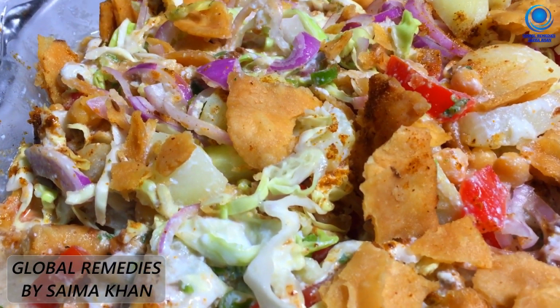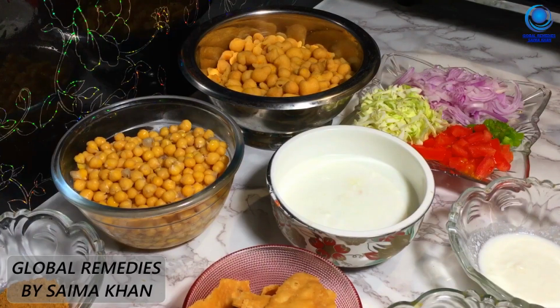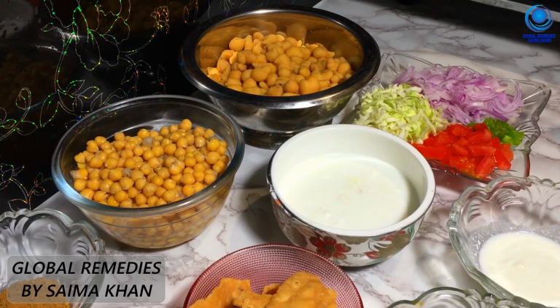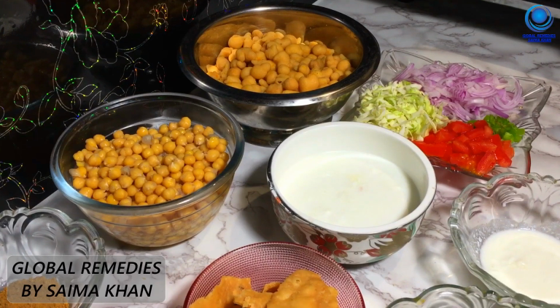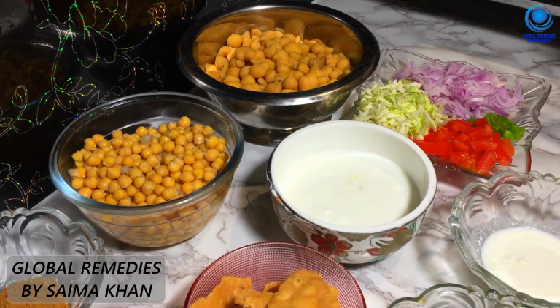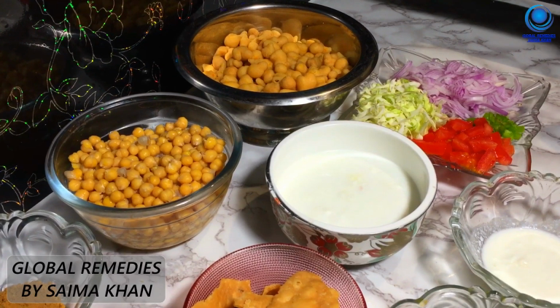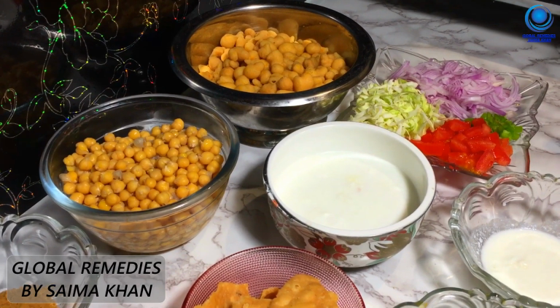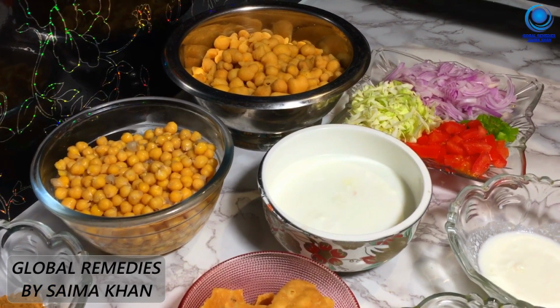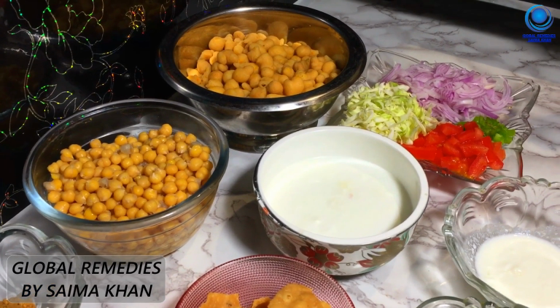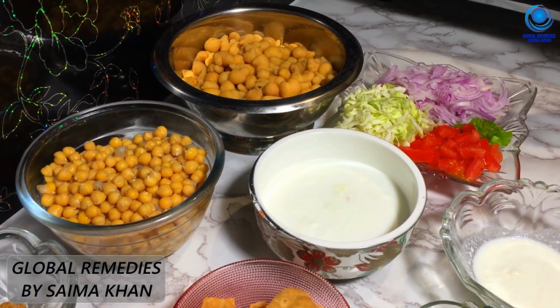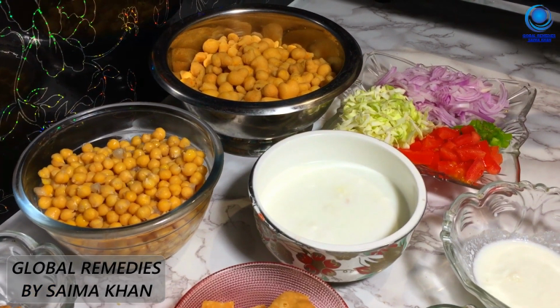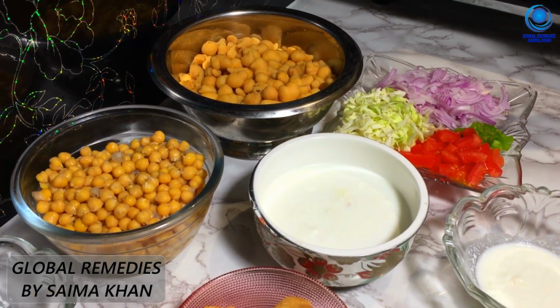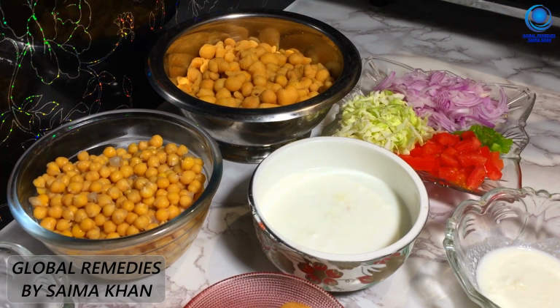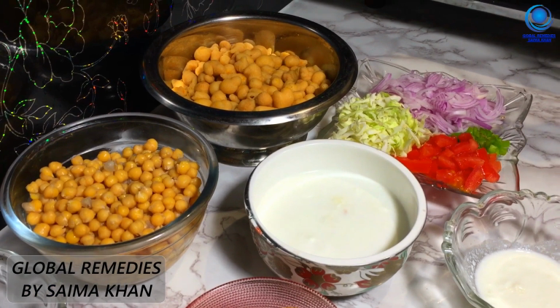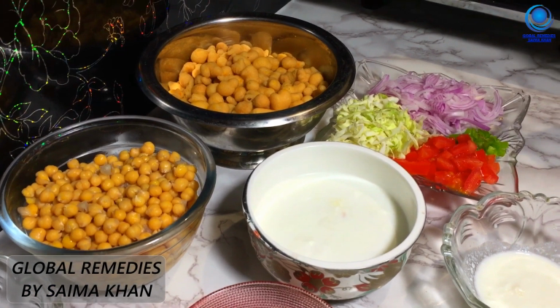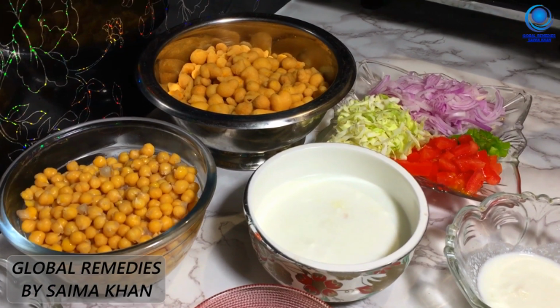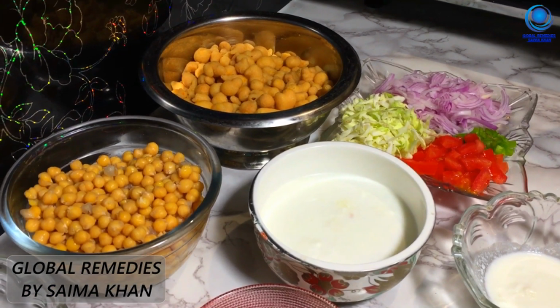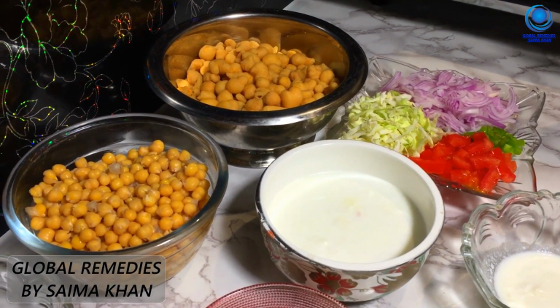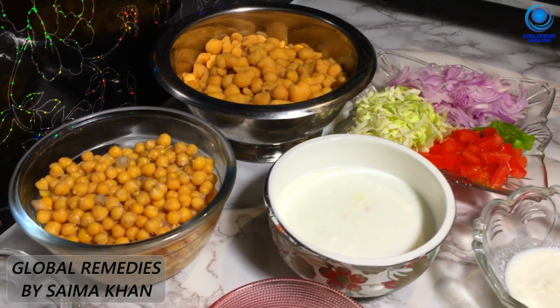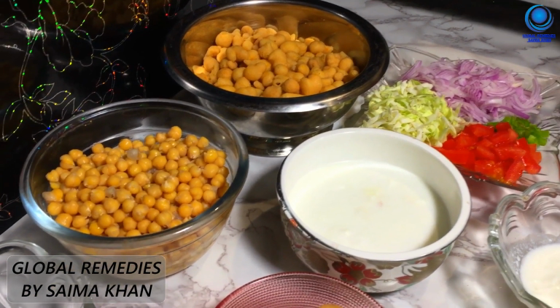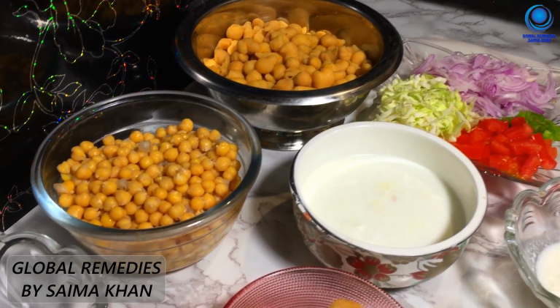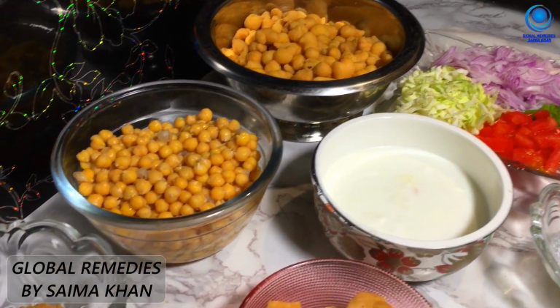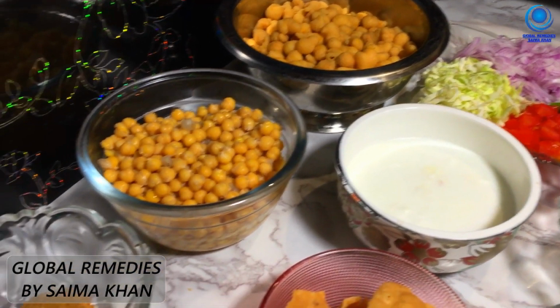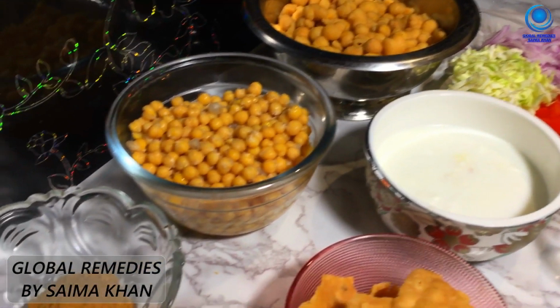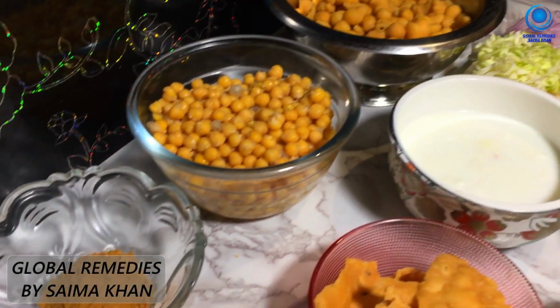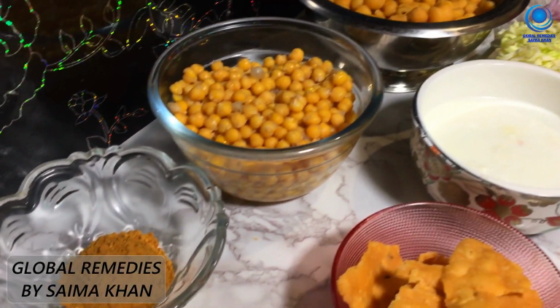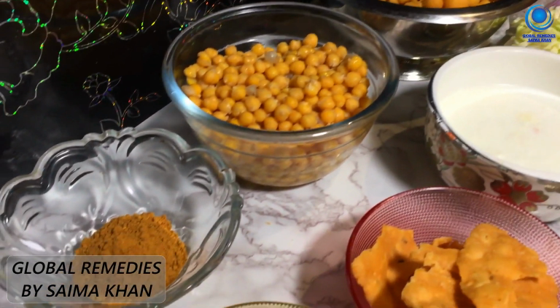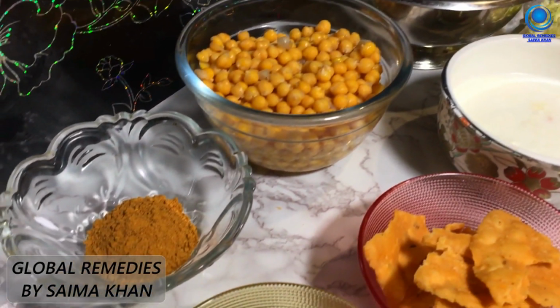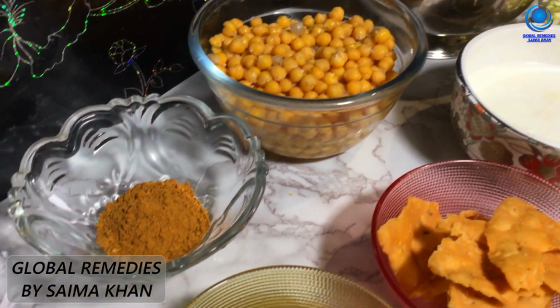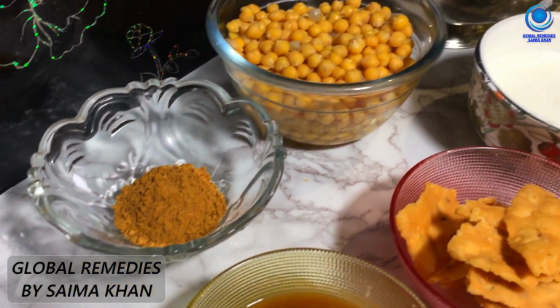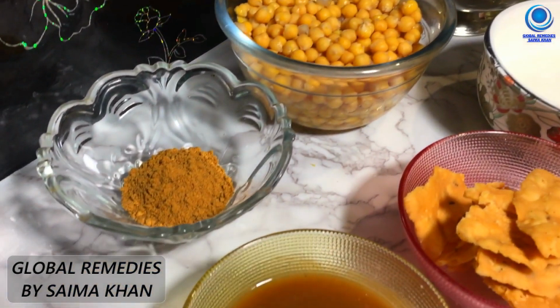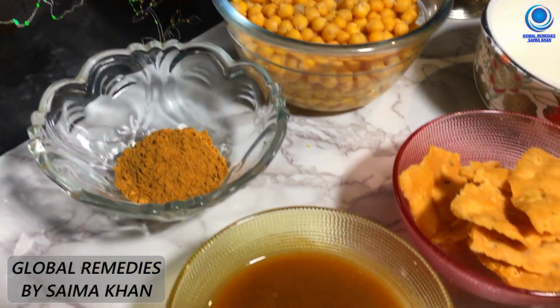Welcome to my channel Global Remedies by Saima Khan. Welcome to my channel and welcome to my beloved viewers.